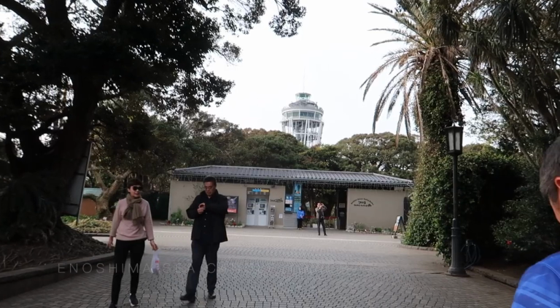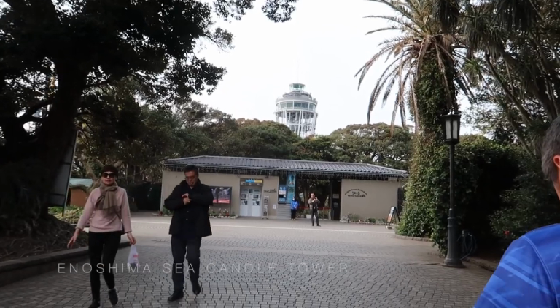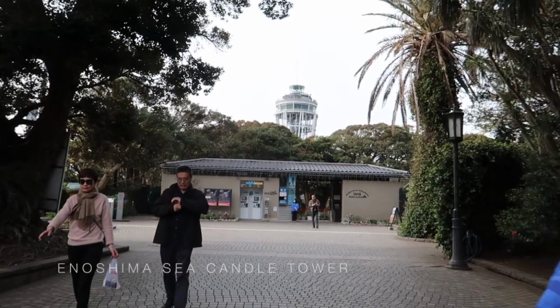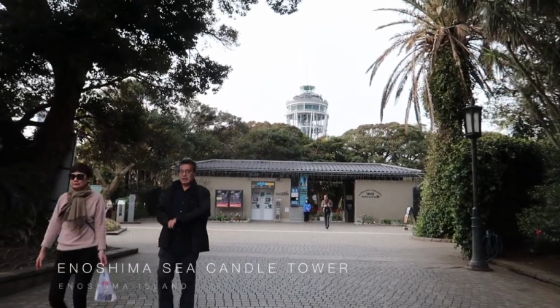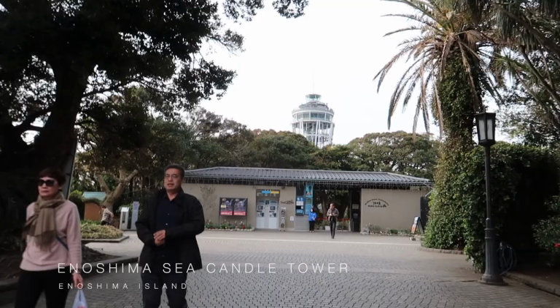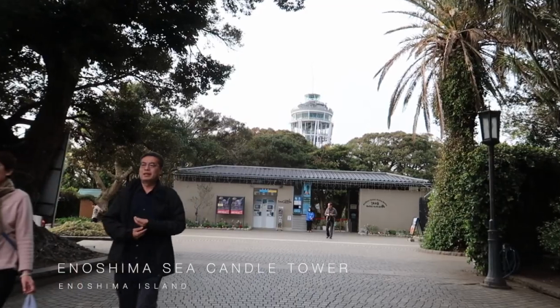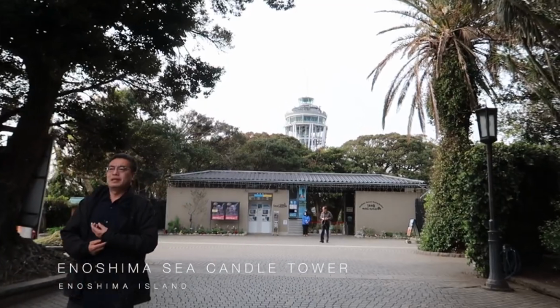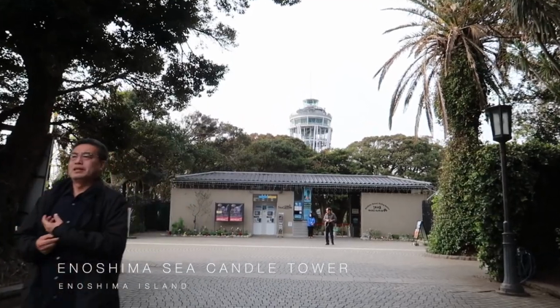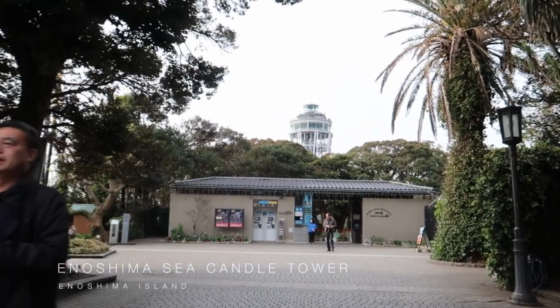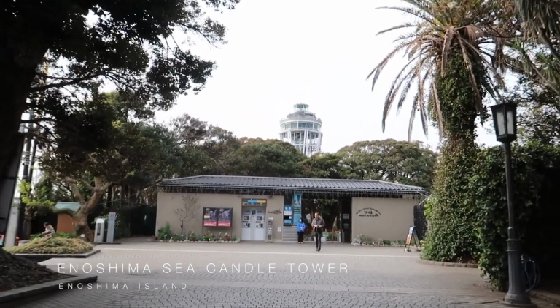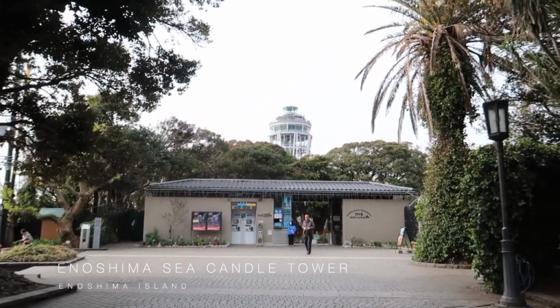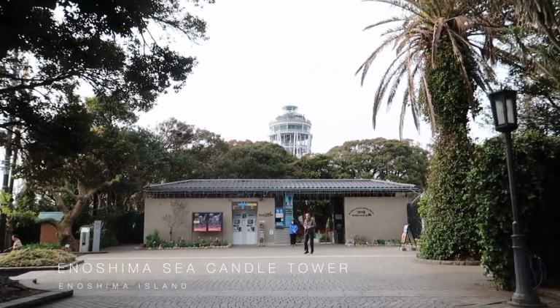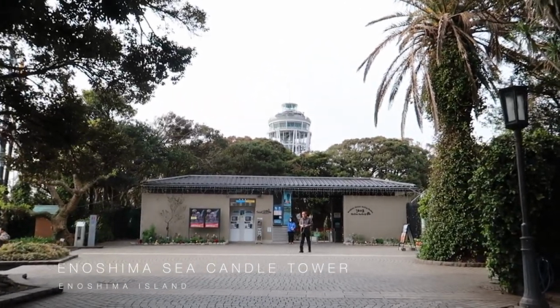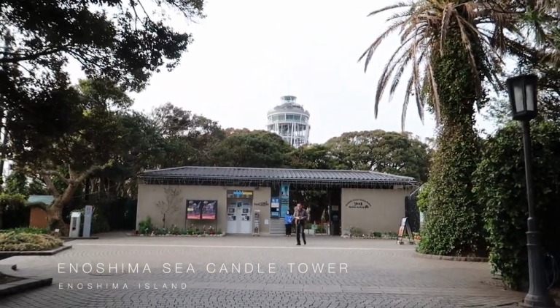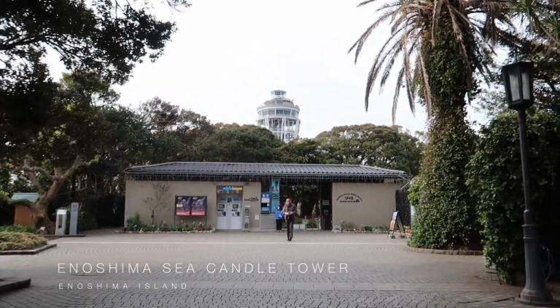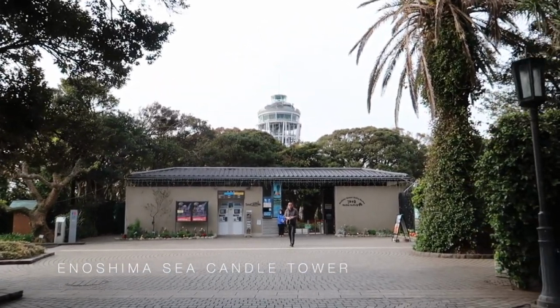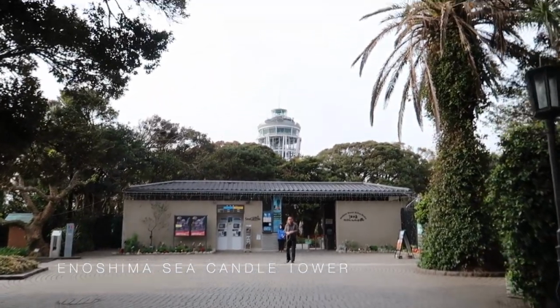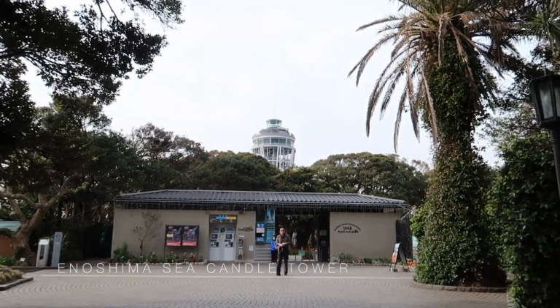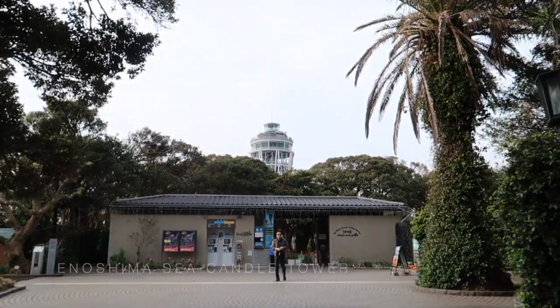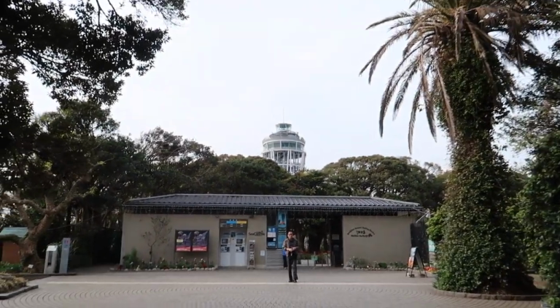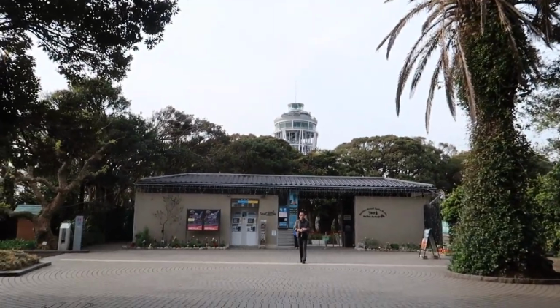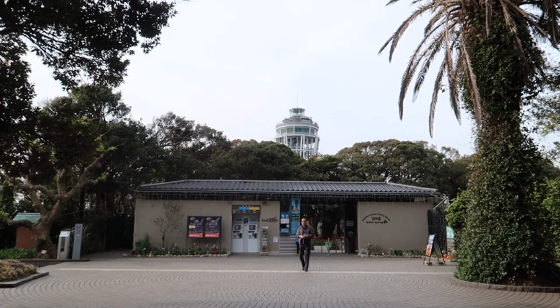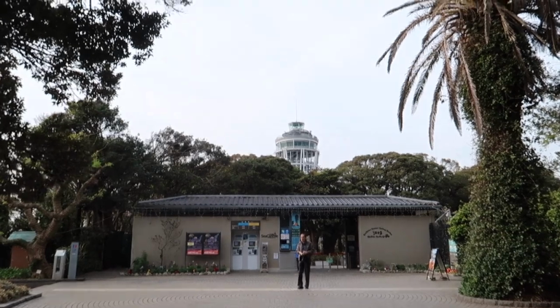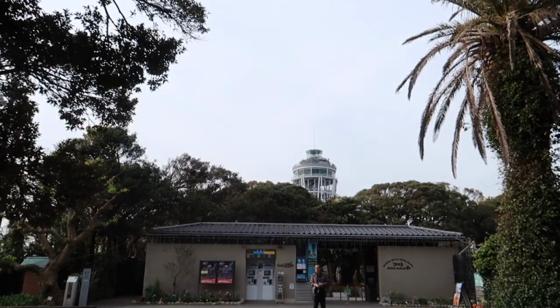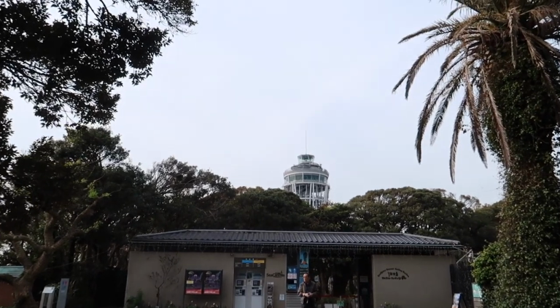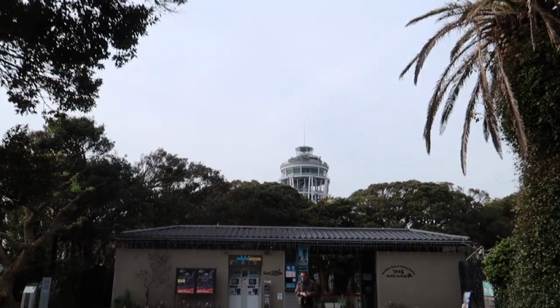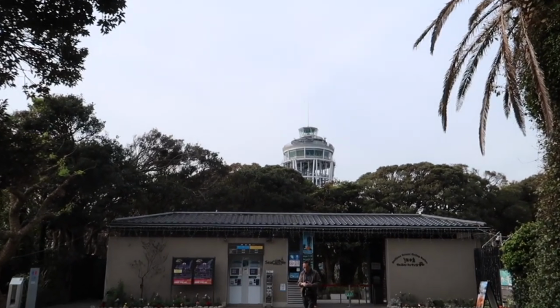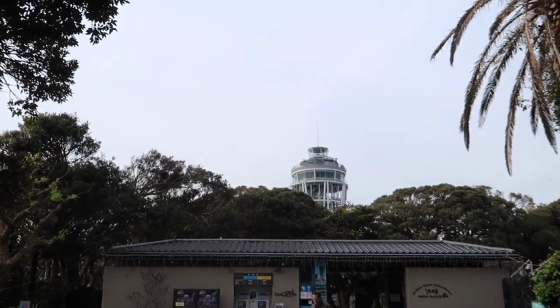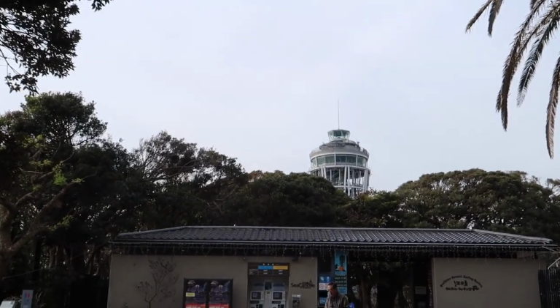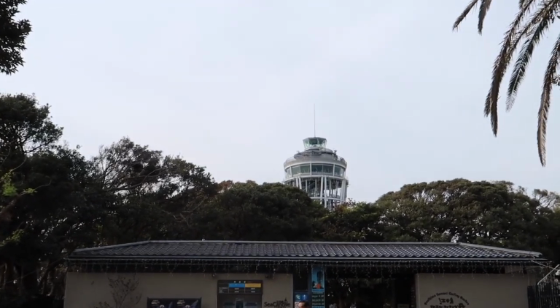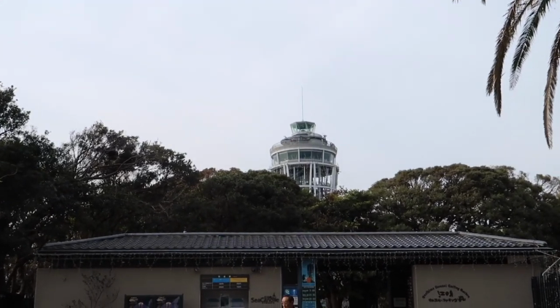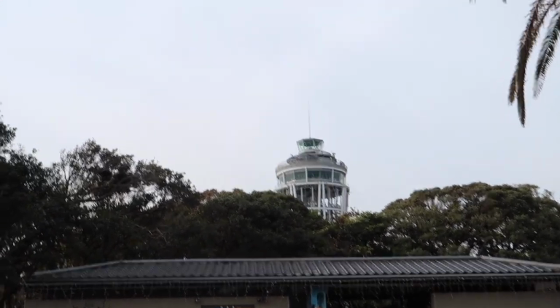Our last stop in Enoshima Island is the Enoshima Sea Candle Tower. At the top of the tower, you will see amazing views of Enoshima Island.